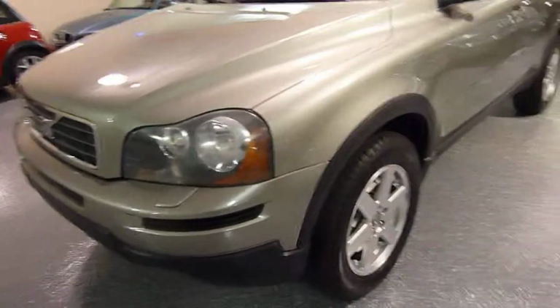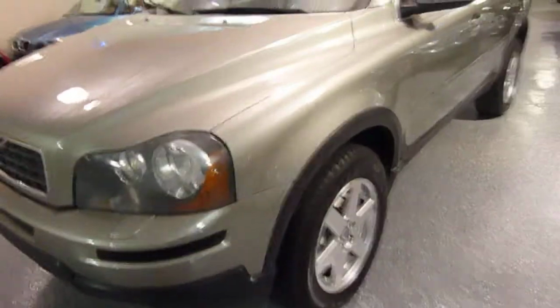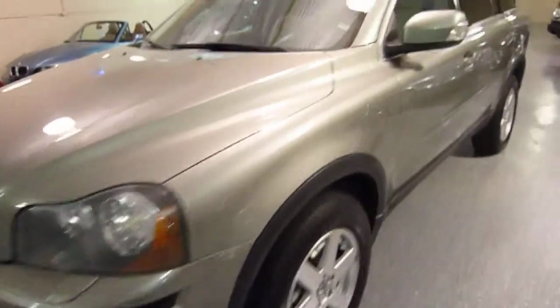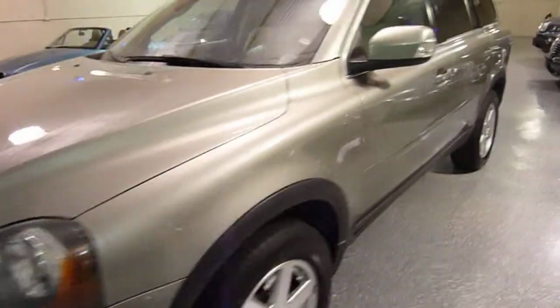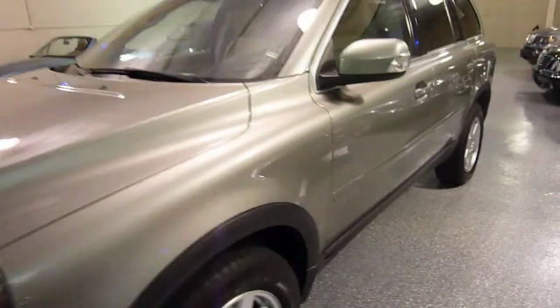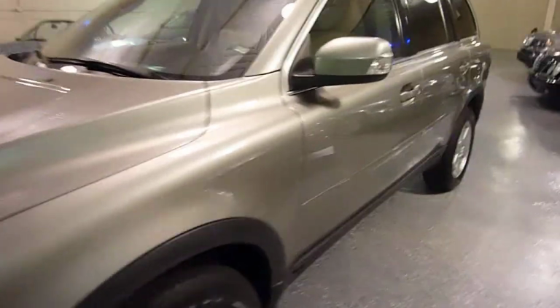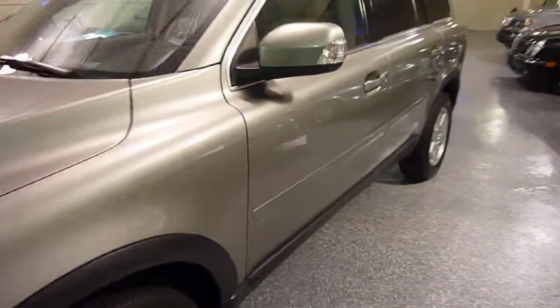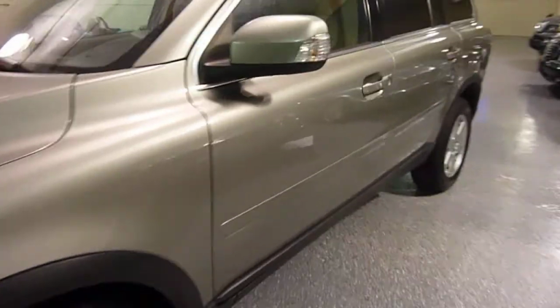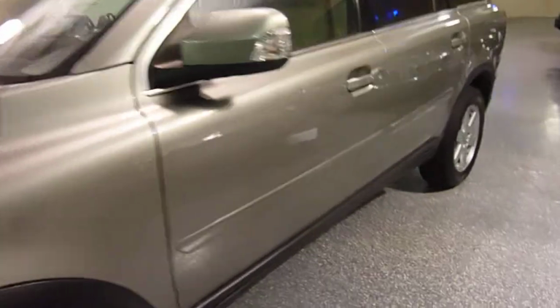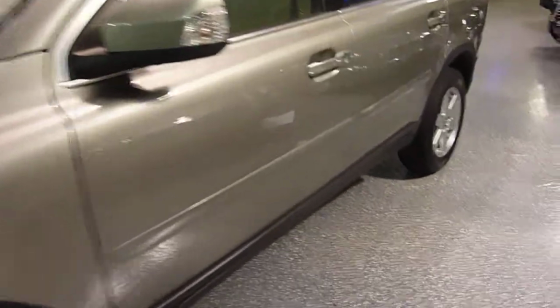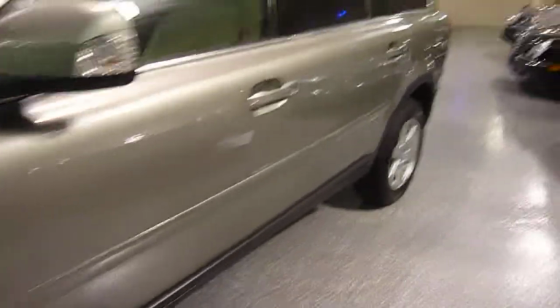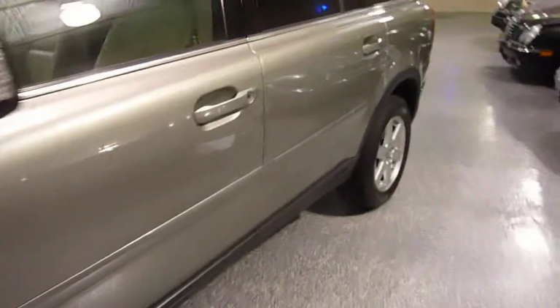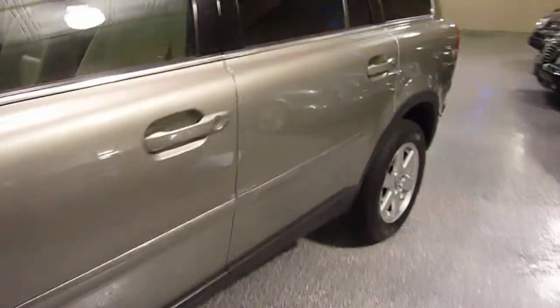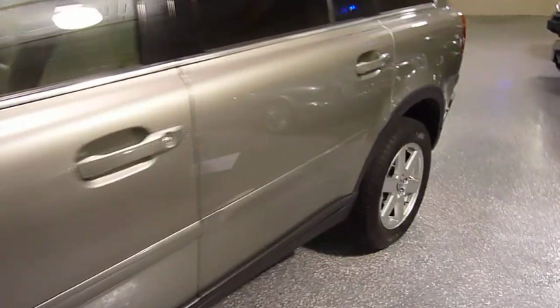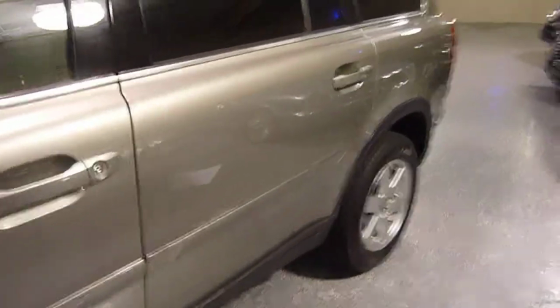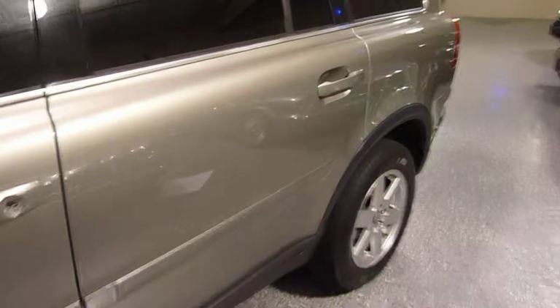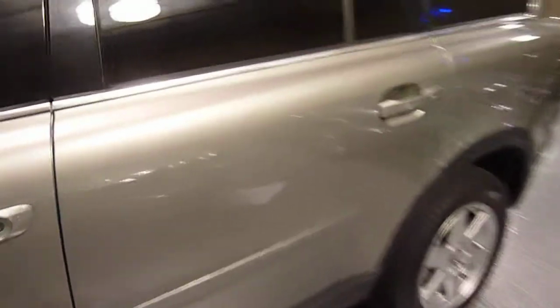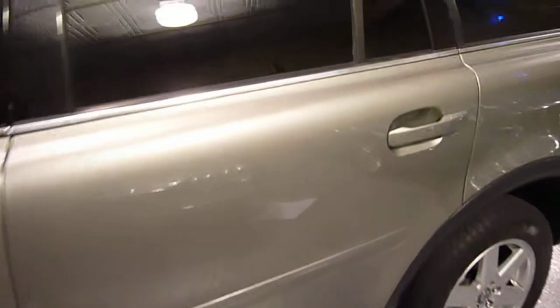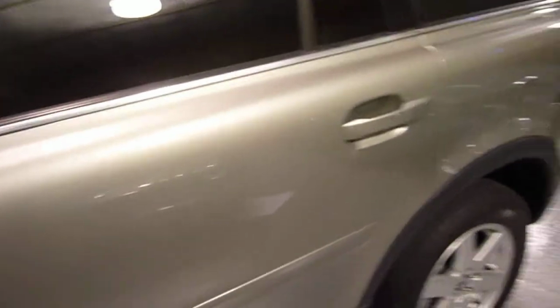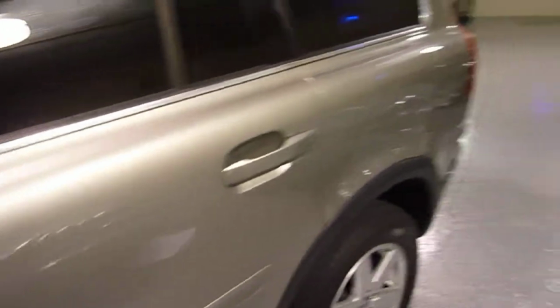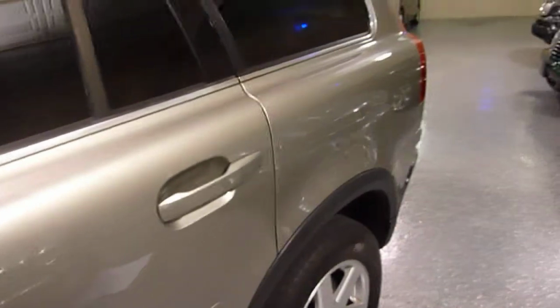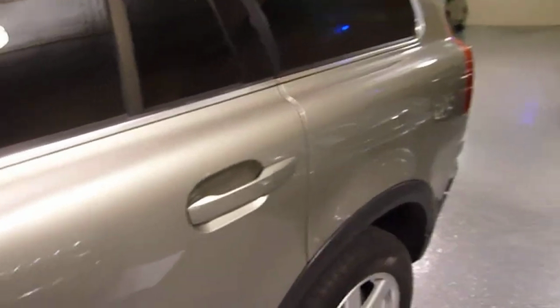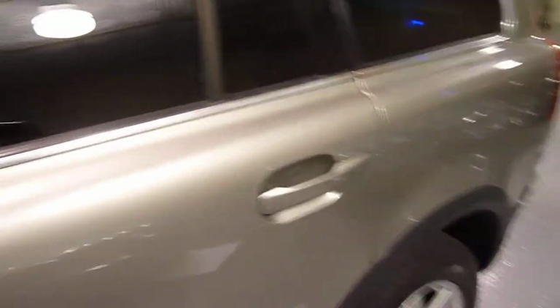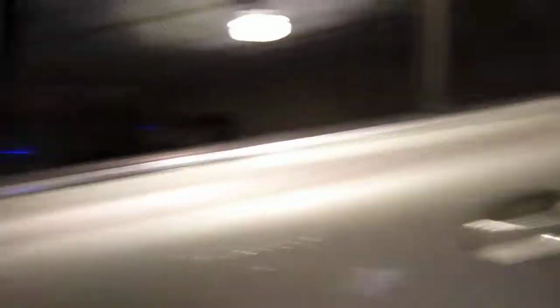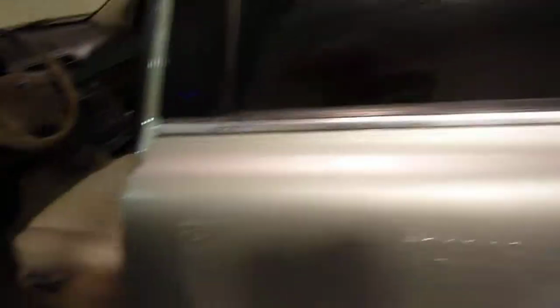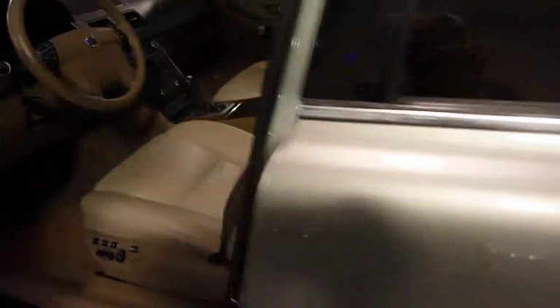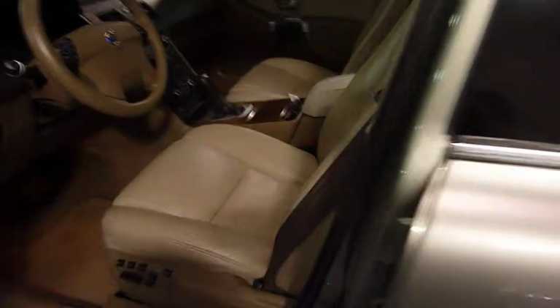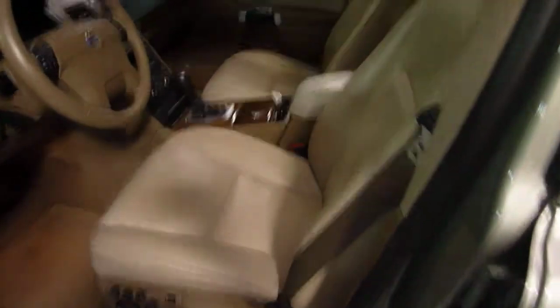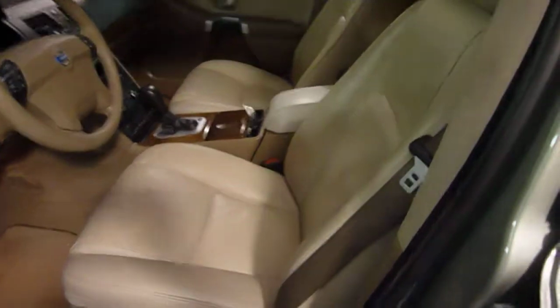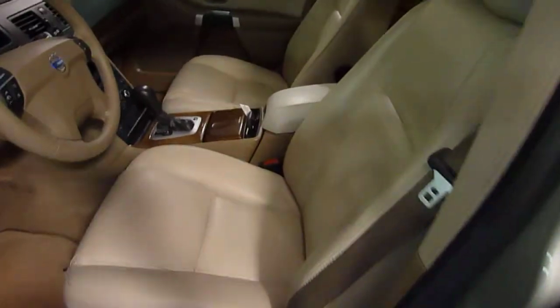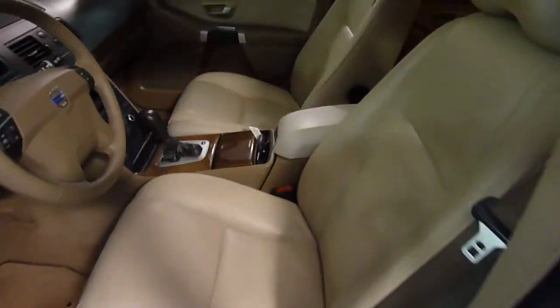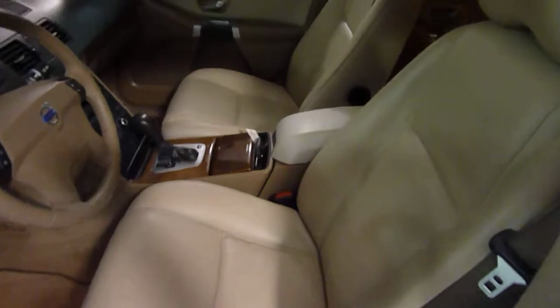The body is in excellent condition — not dinged up, there's no rust, paint is excellent, and the leather looks great.